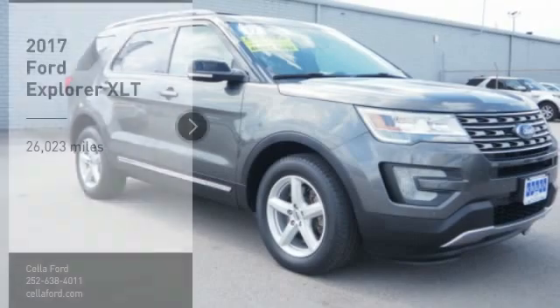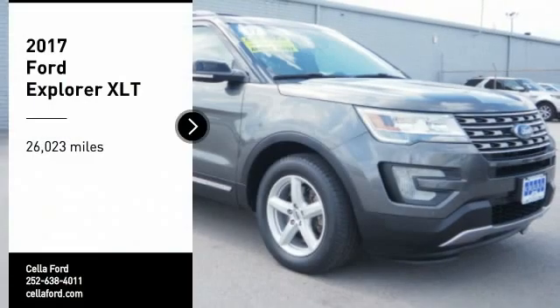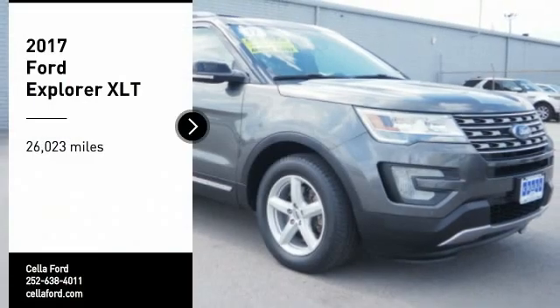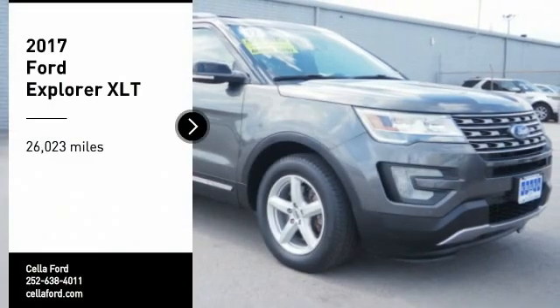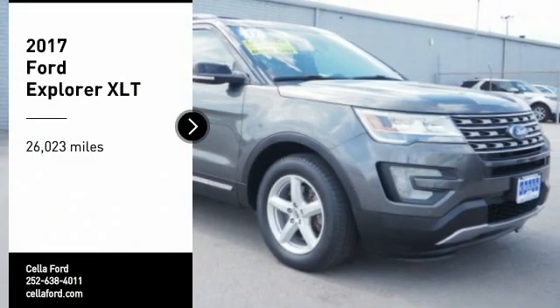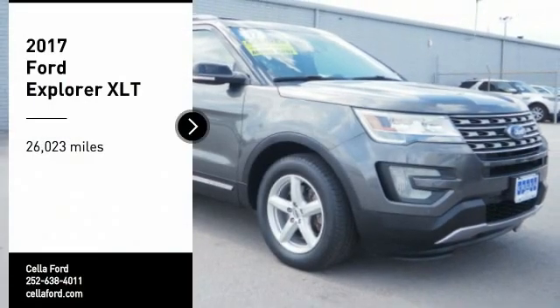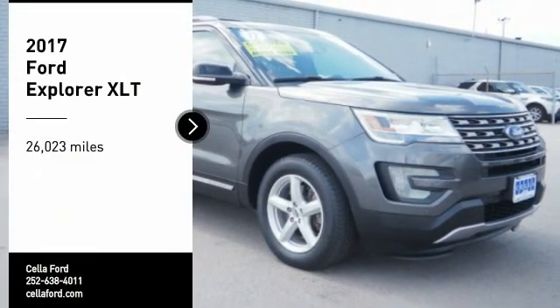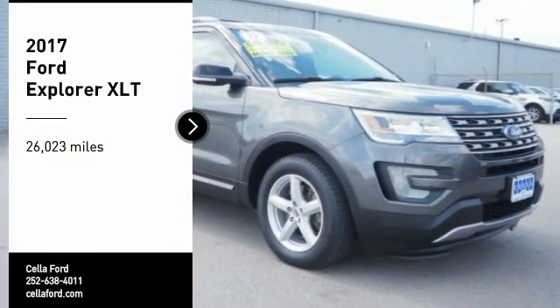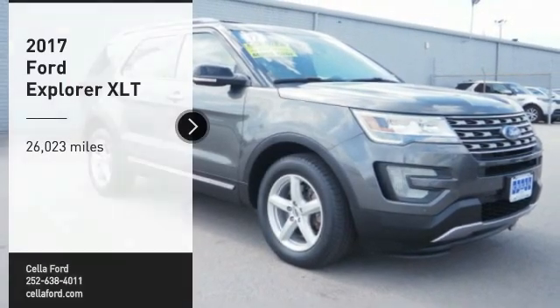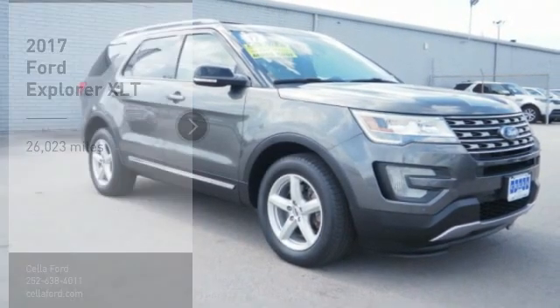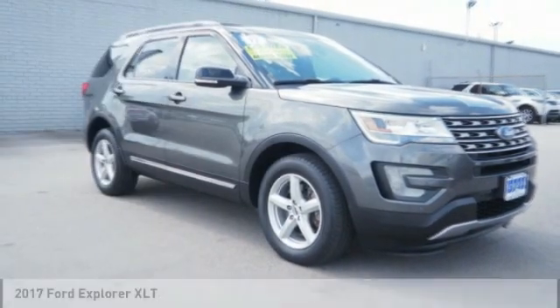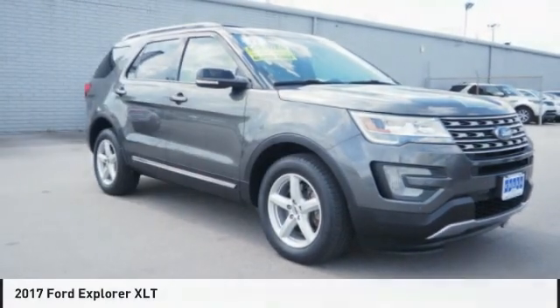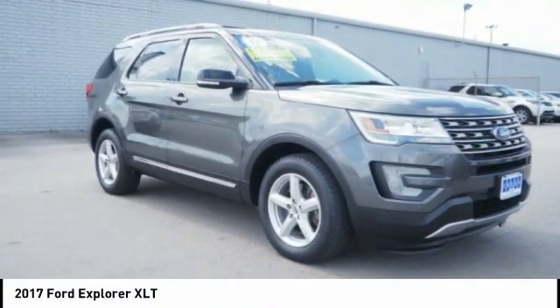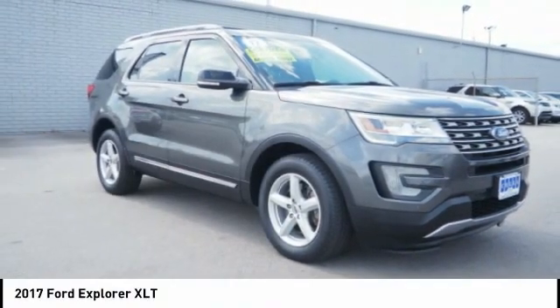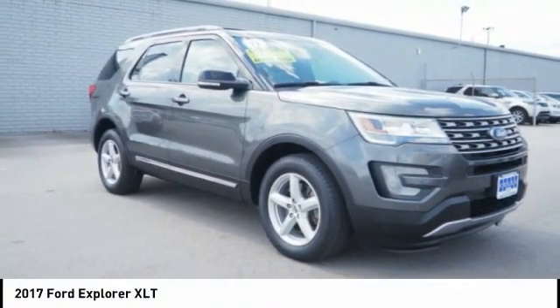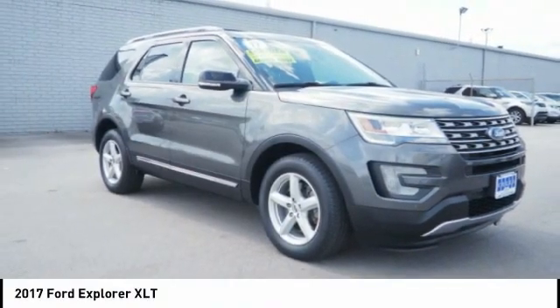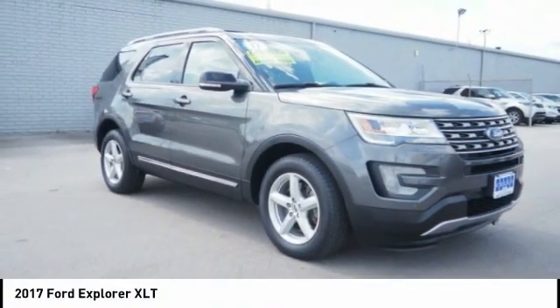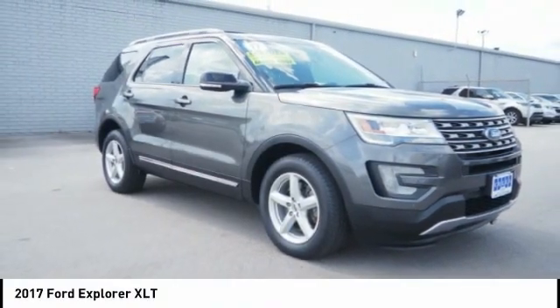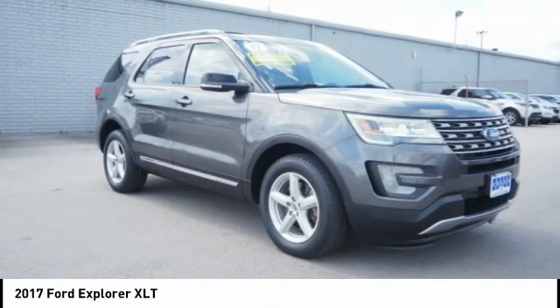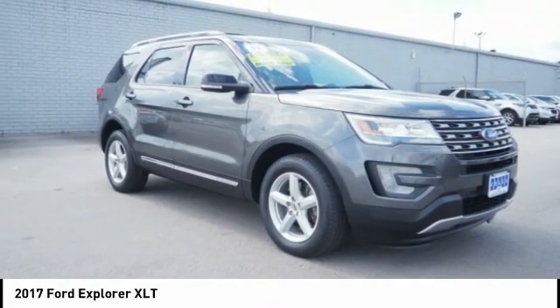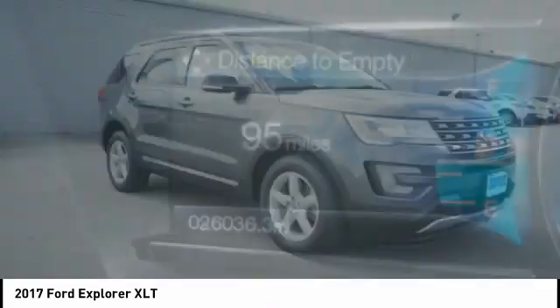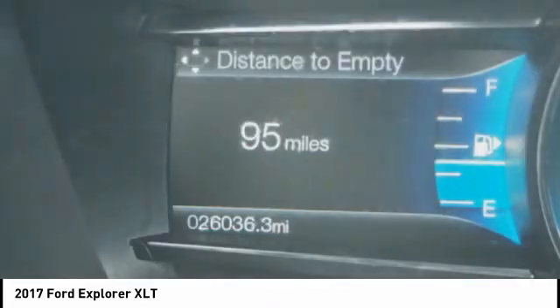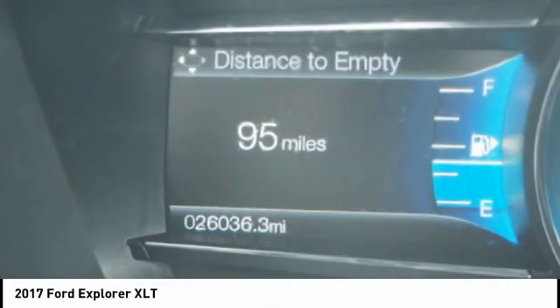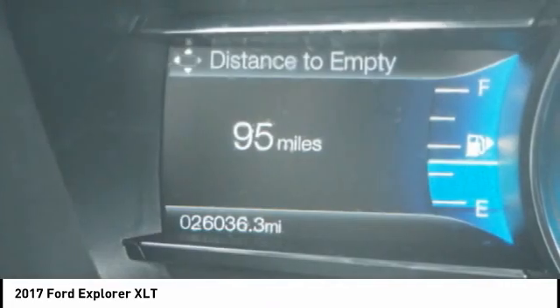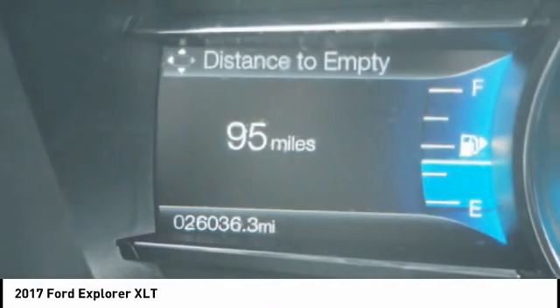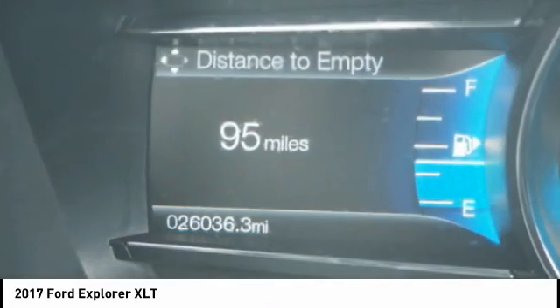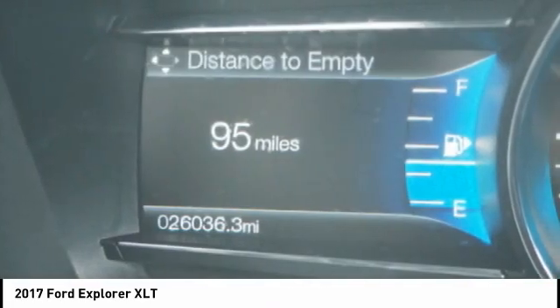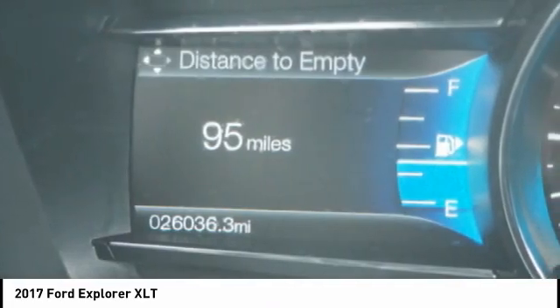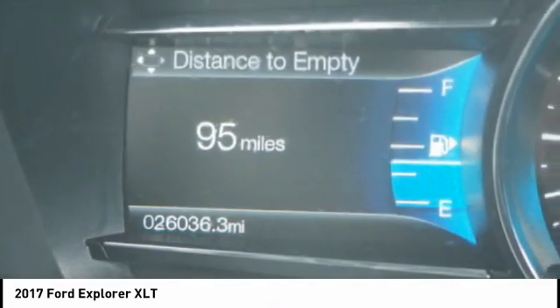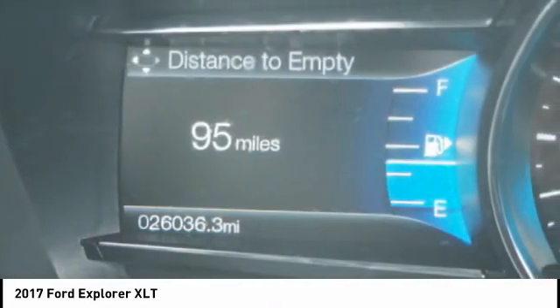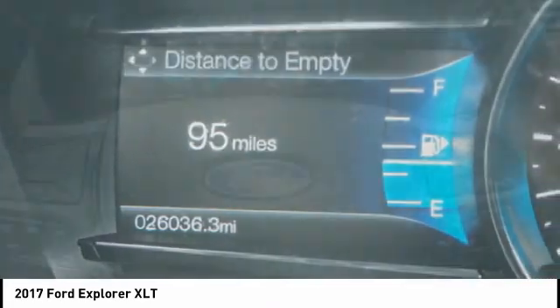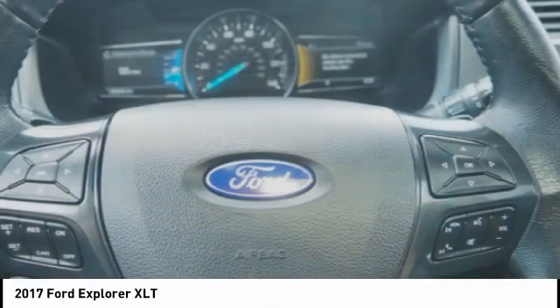Take a ride in the 2017 Explorer. You've got a lot of capabilities to call on in a Ford Explorer. Don't underestimate your choices.